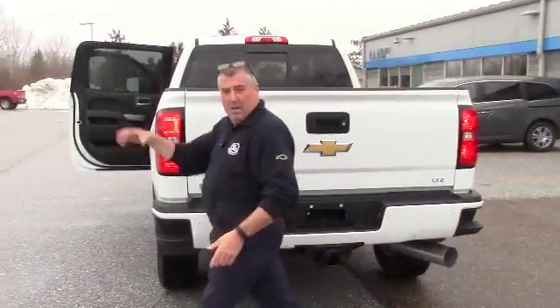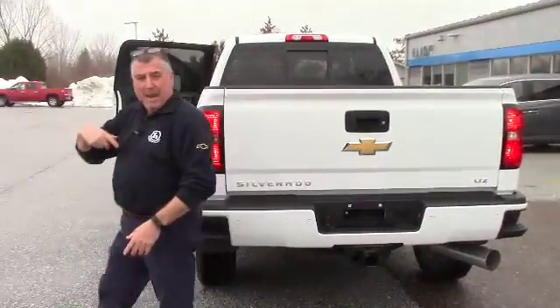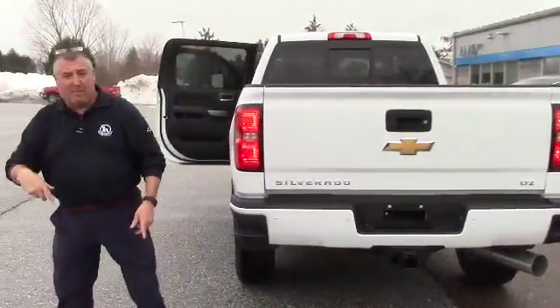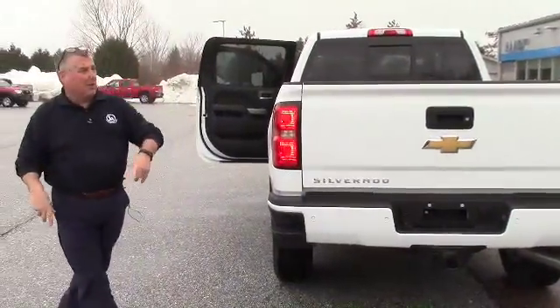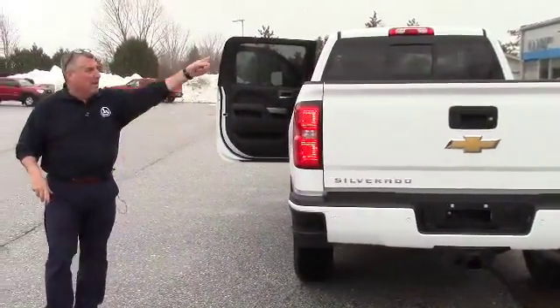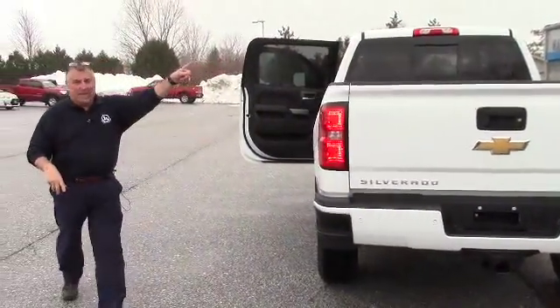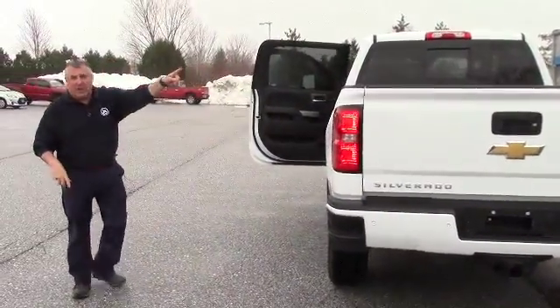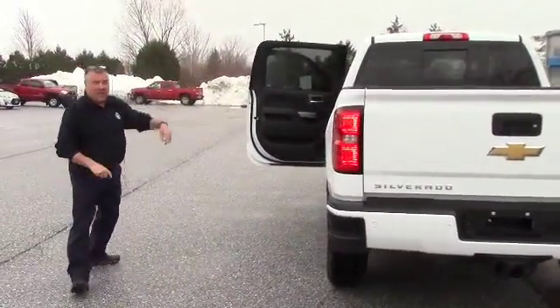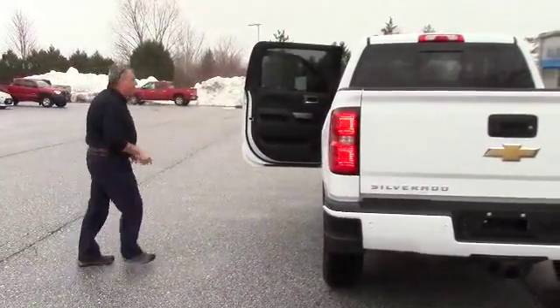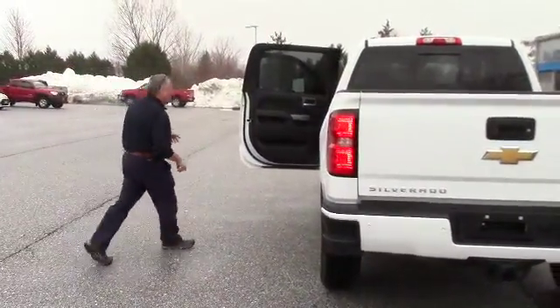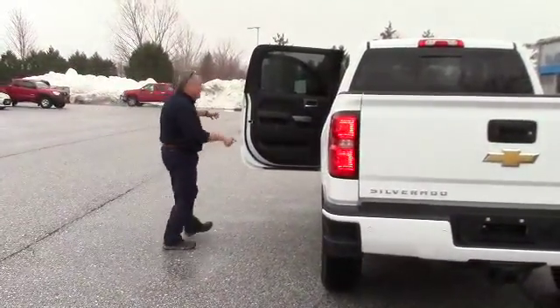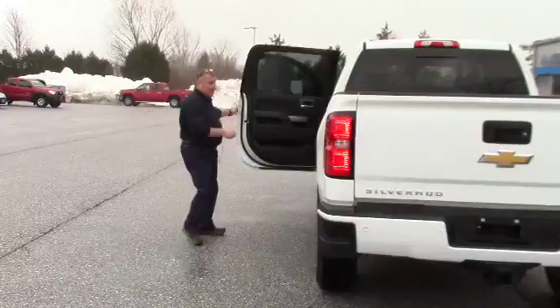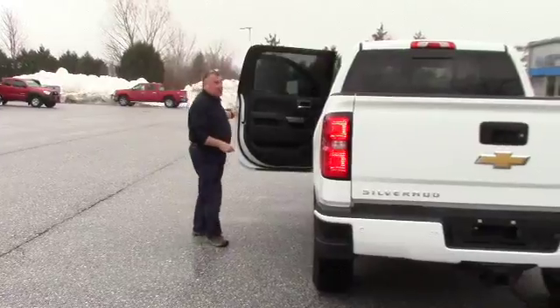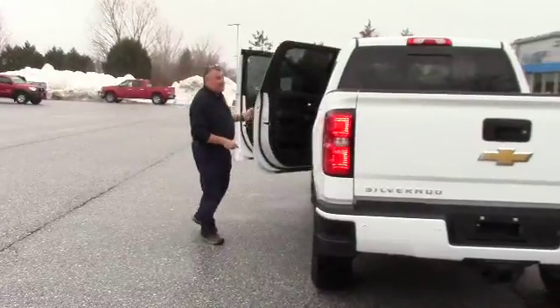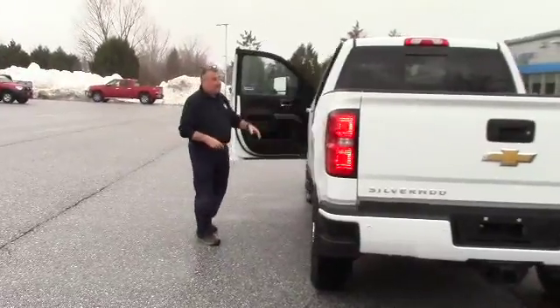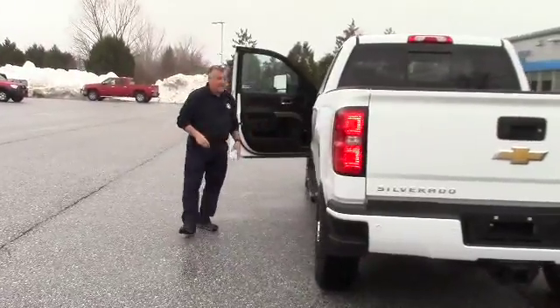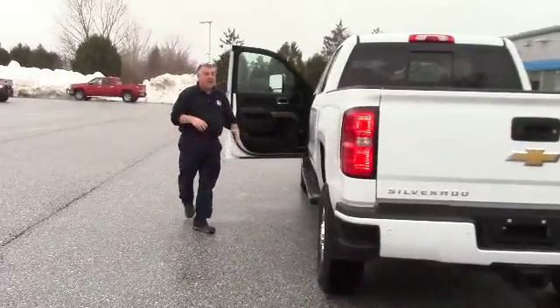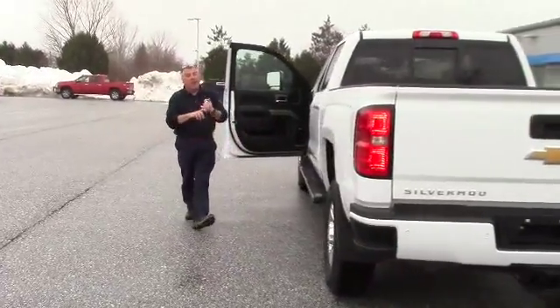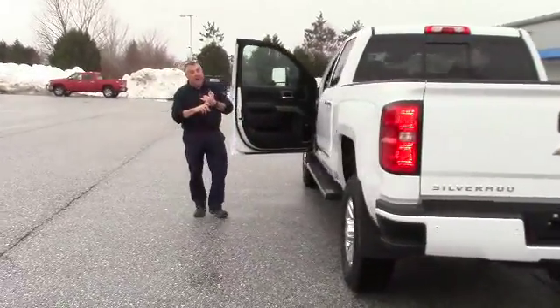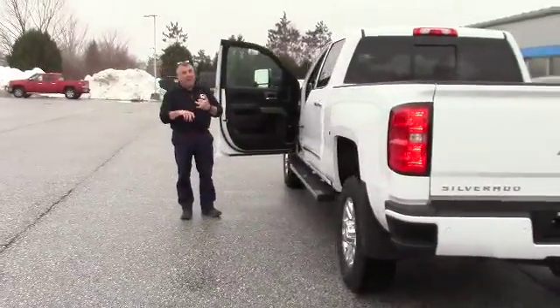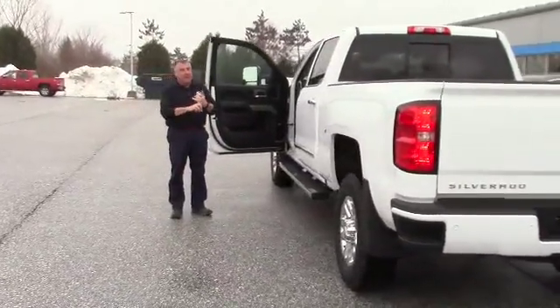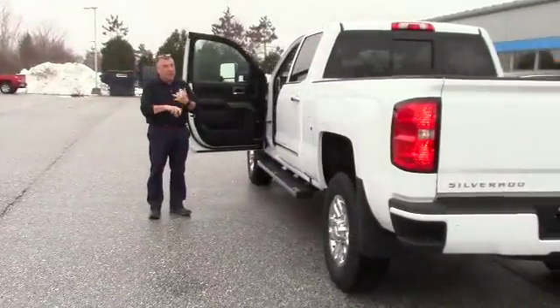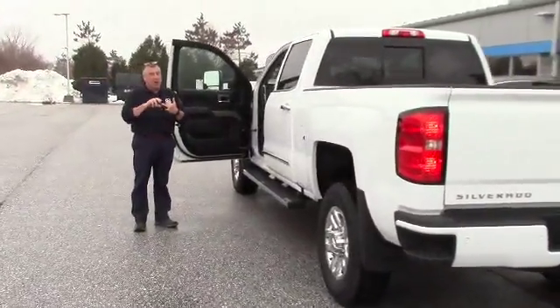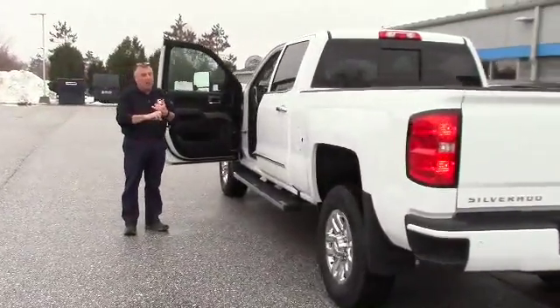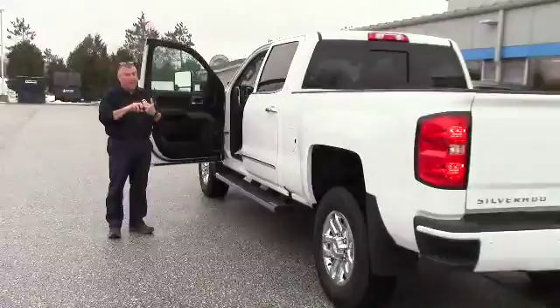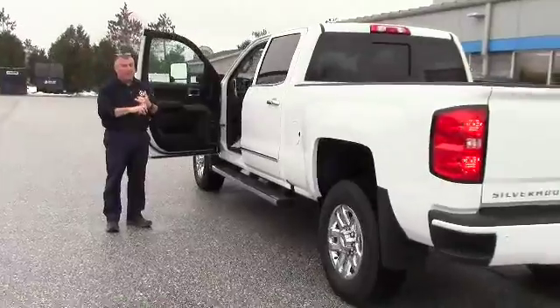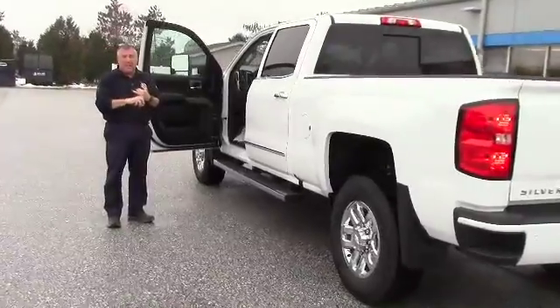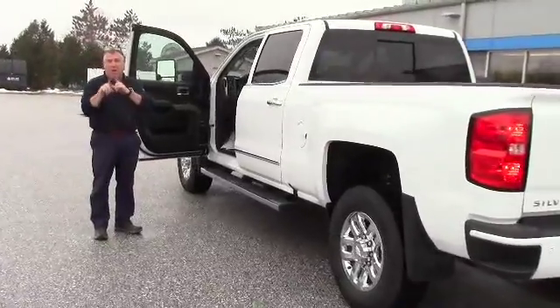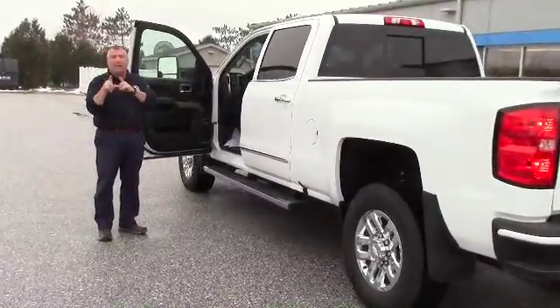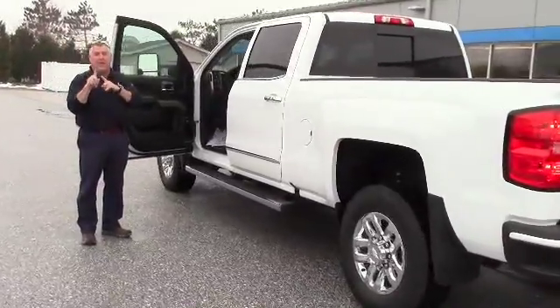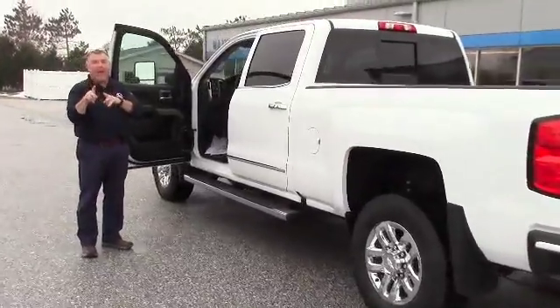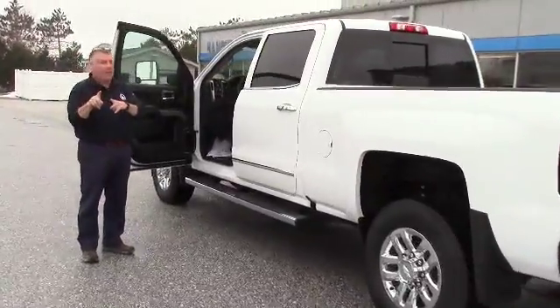My name is Frank Marshall, this is Handy Chevrolet in St. Albans. This is the 2017 3500 single rear wheel crew cab LTZ with everything you asked for.